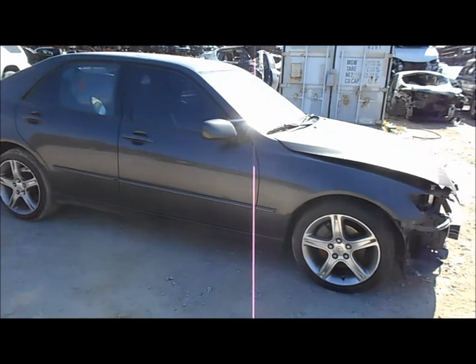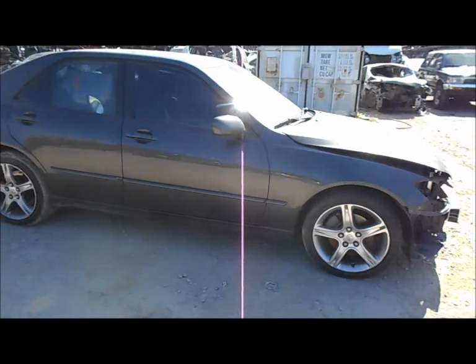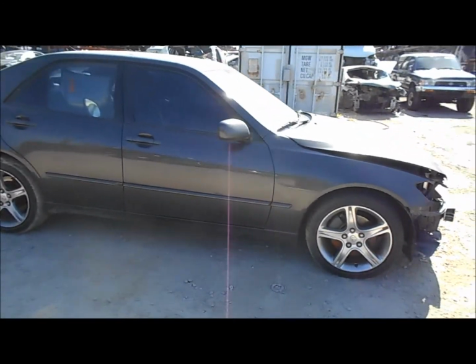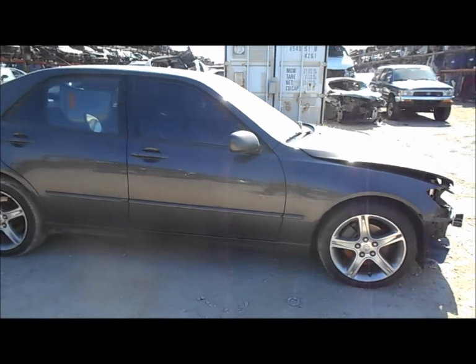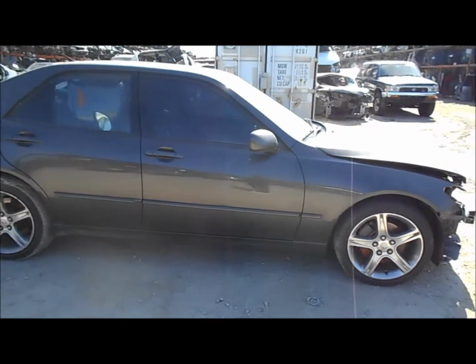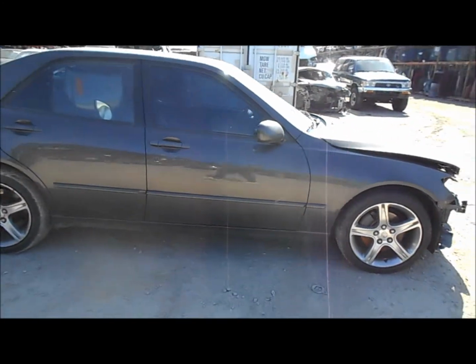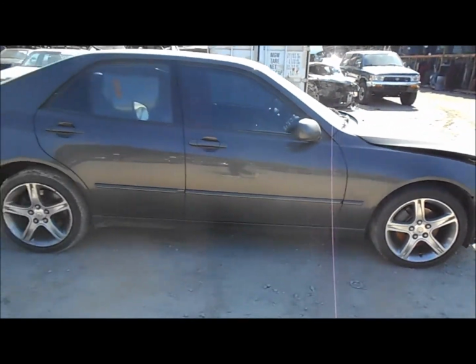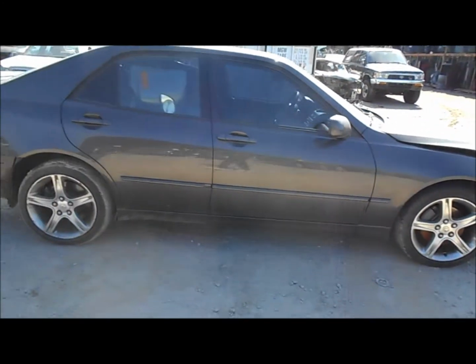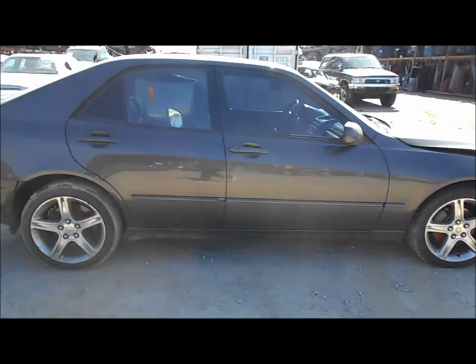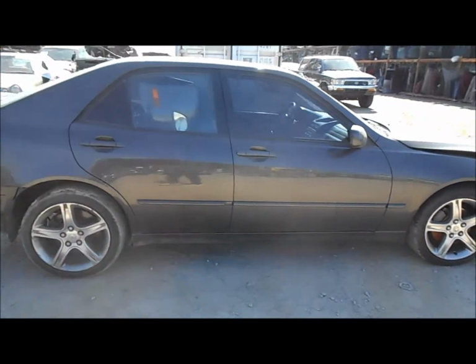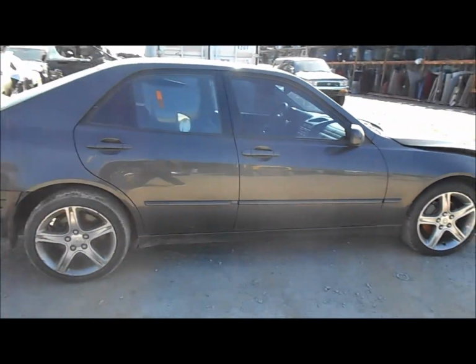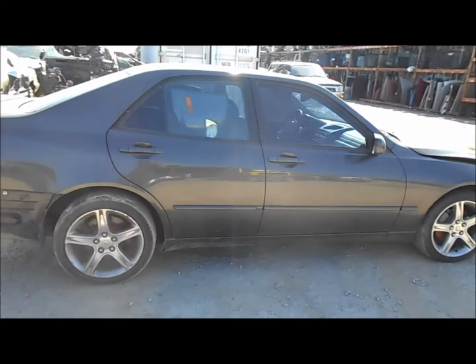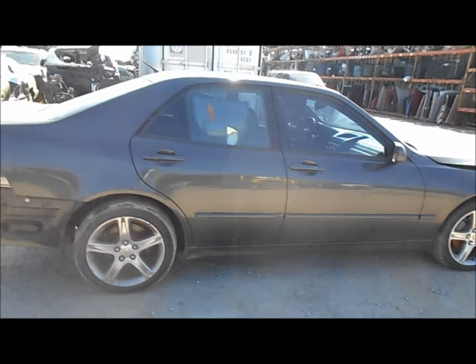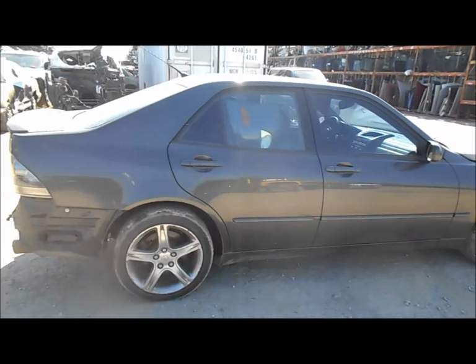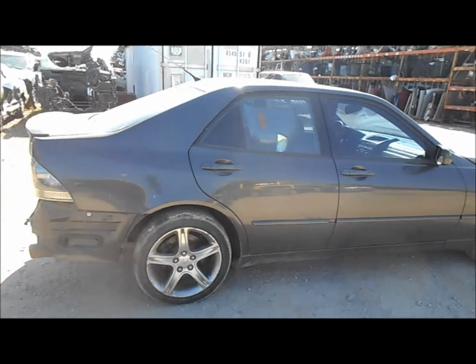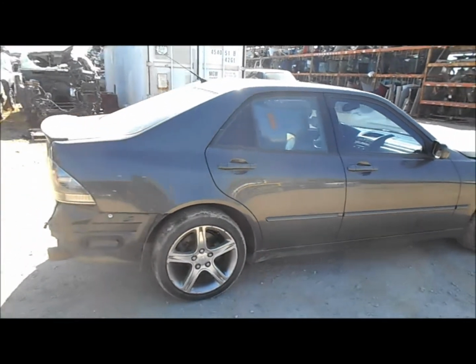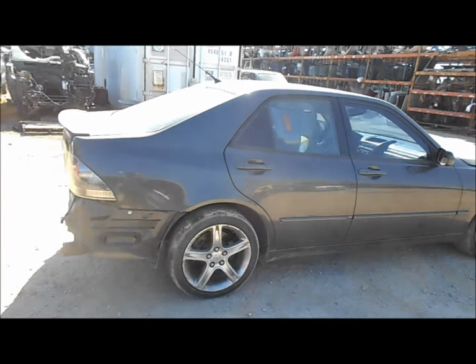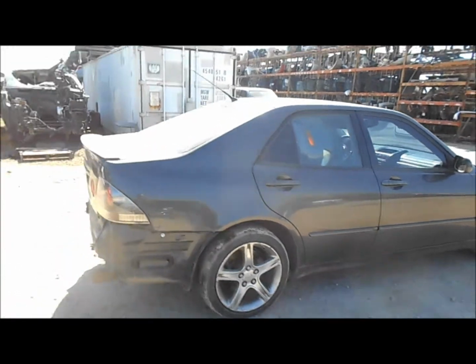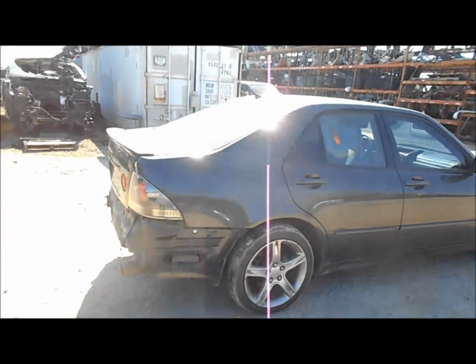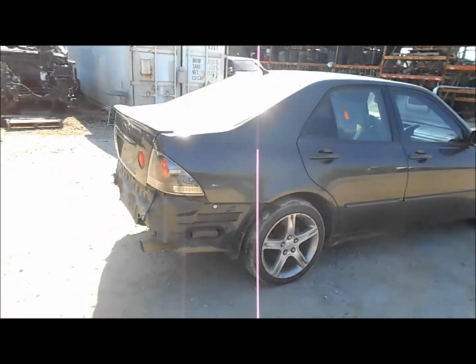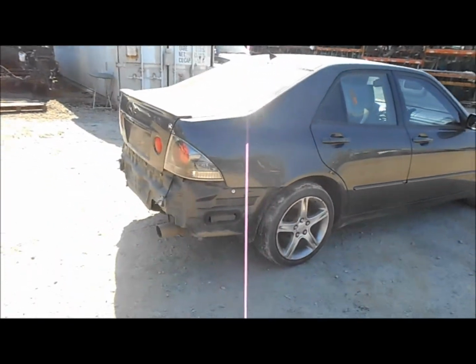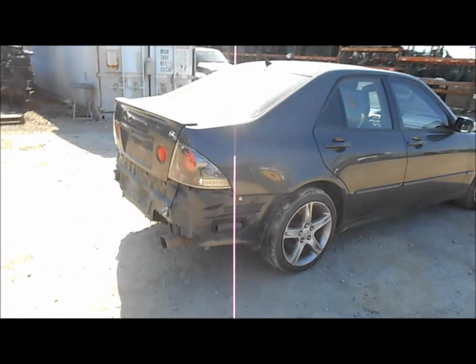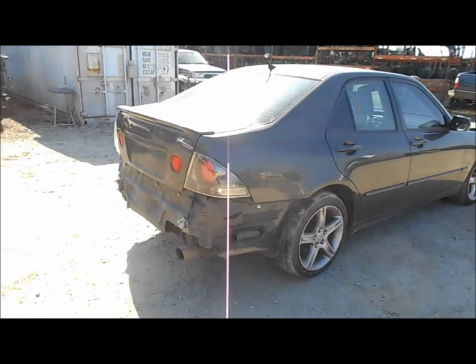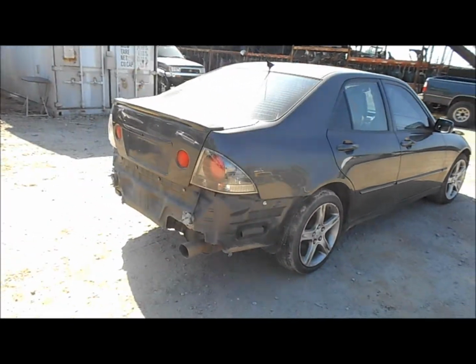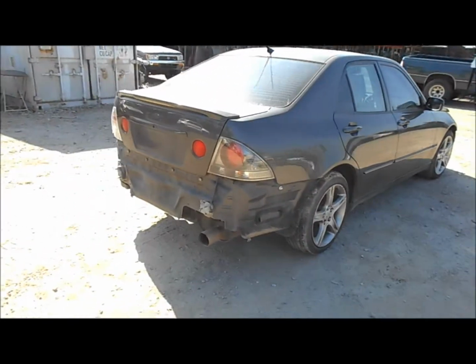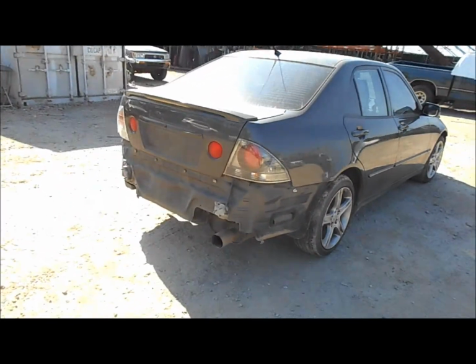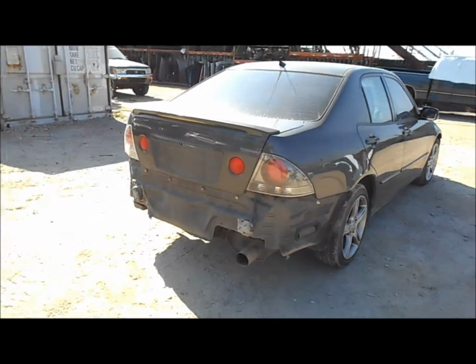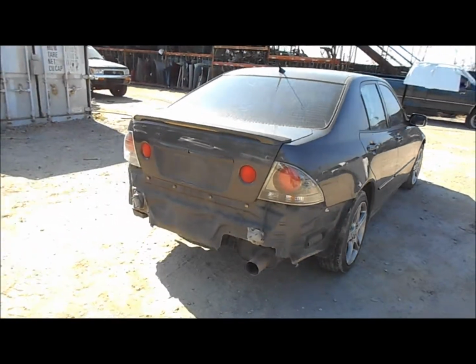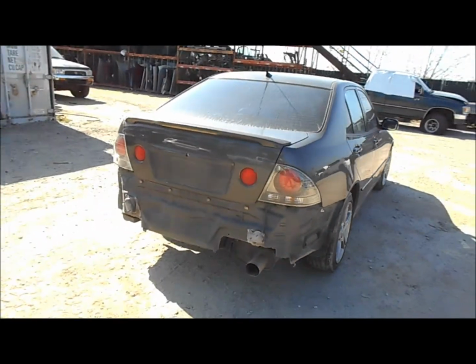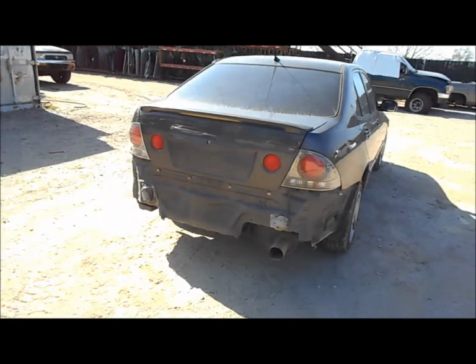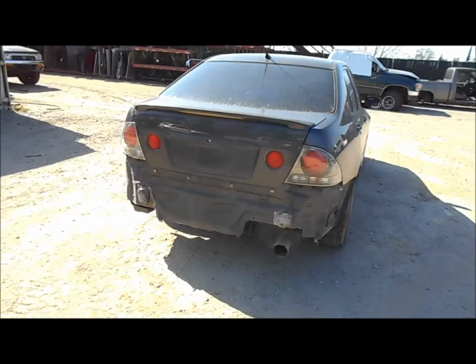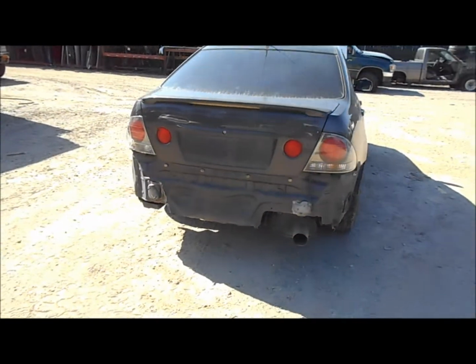It's got front end damage. The fender looks to be okay. Both doors on the passenger side are in good shape. The quarter panel looks good. The rear bumper is missing.